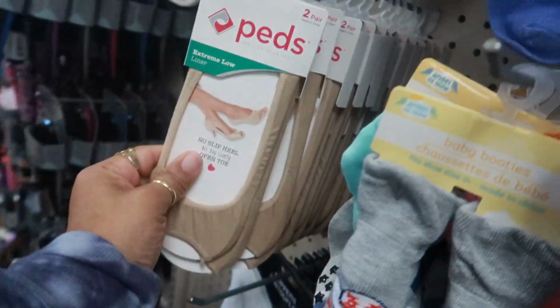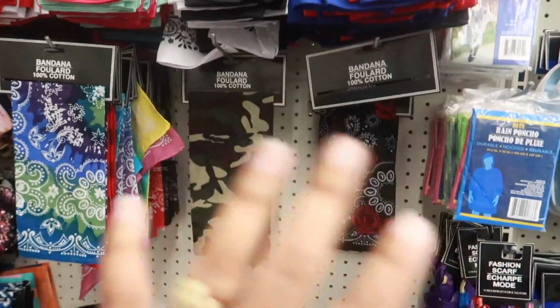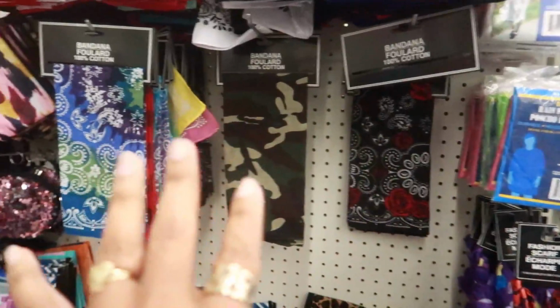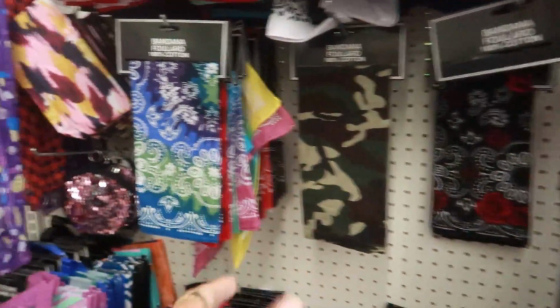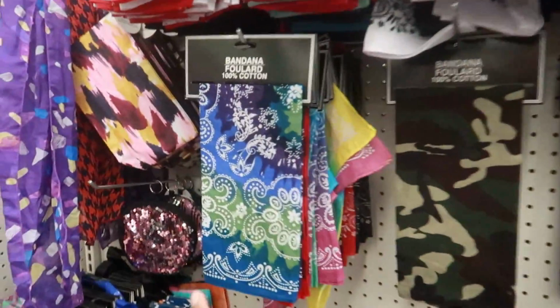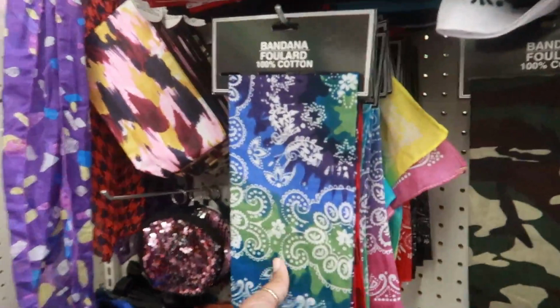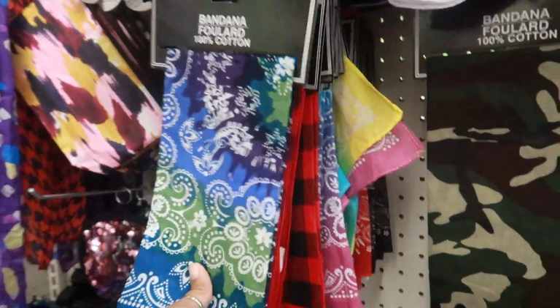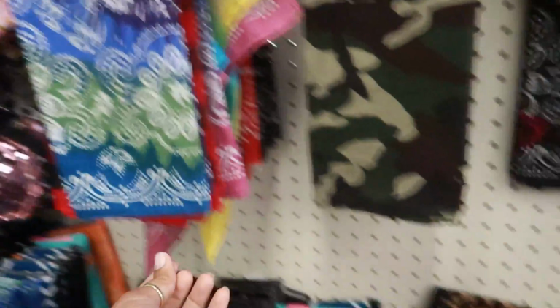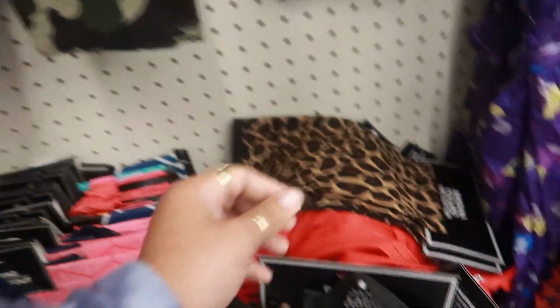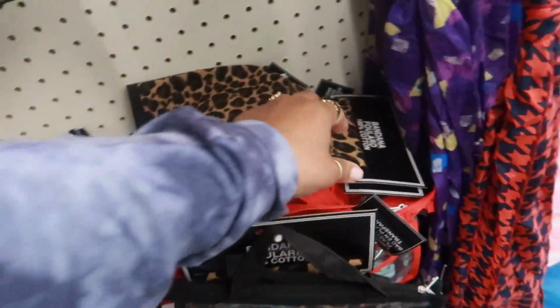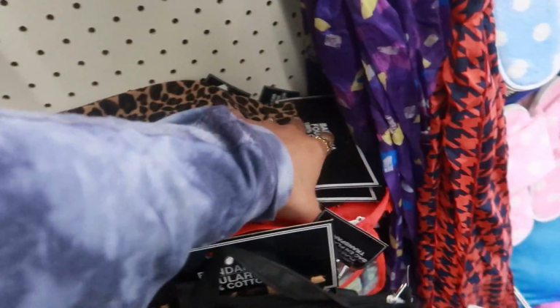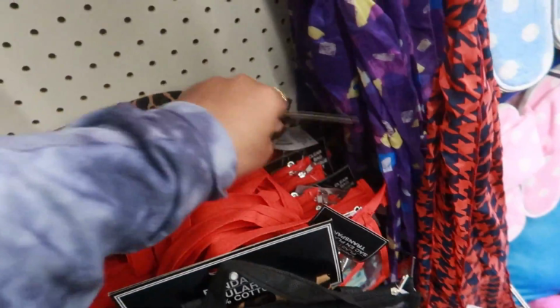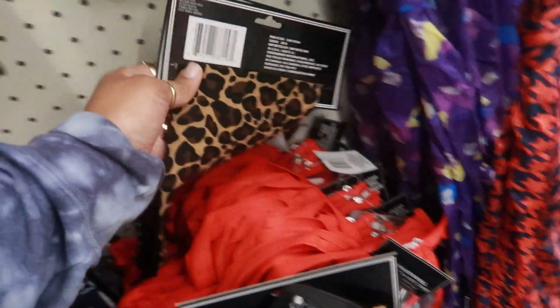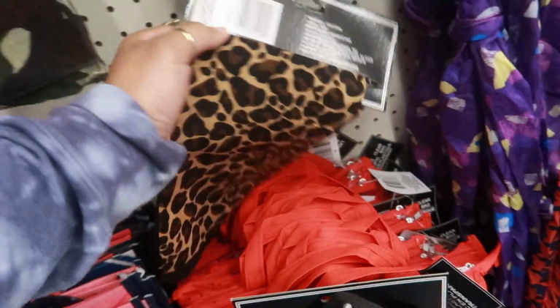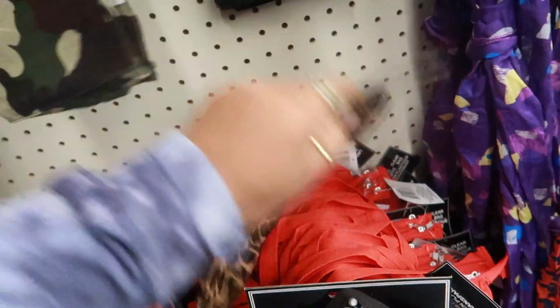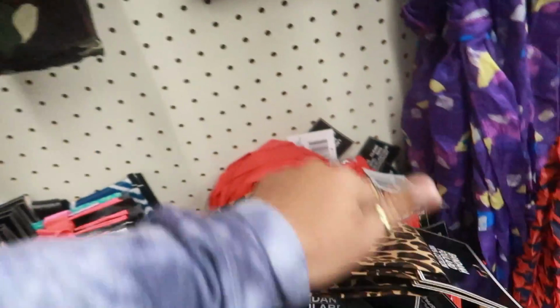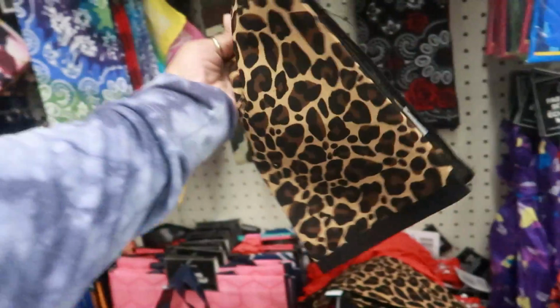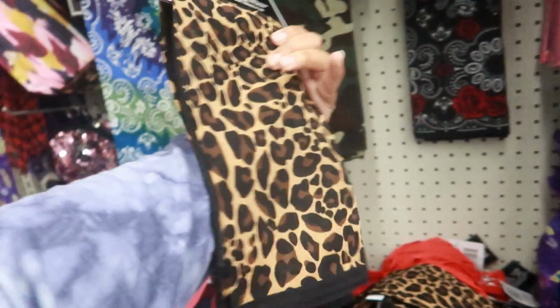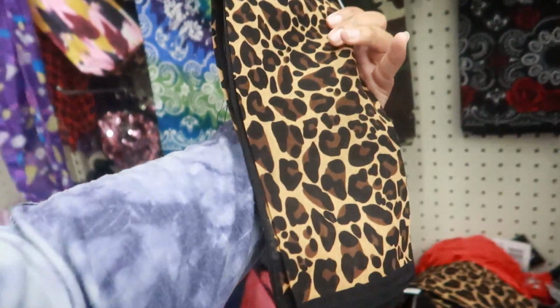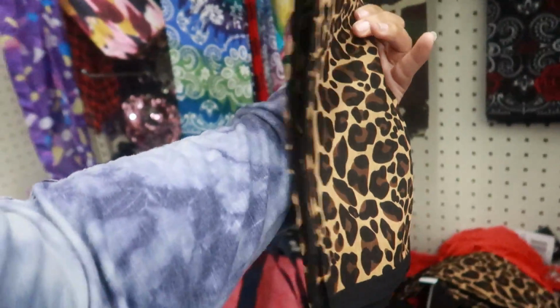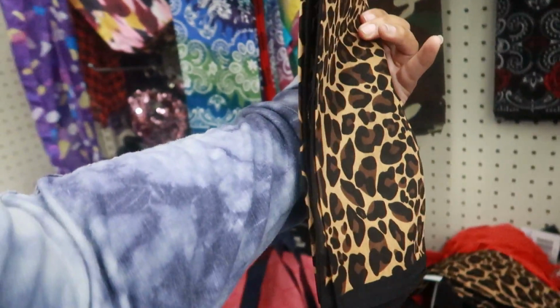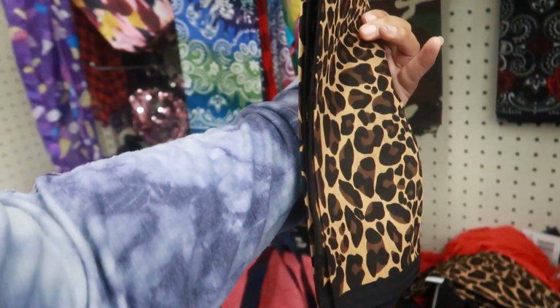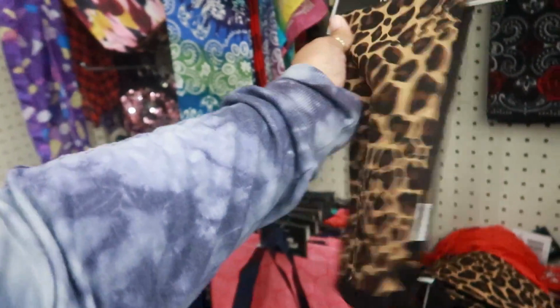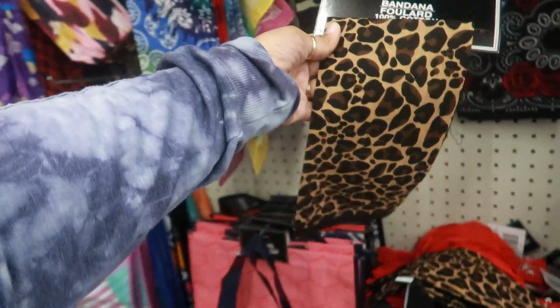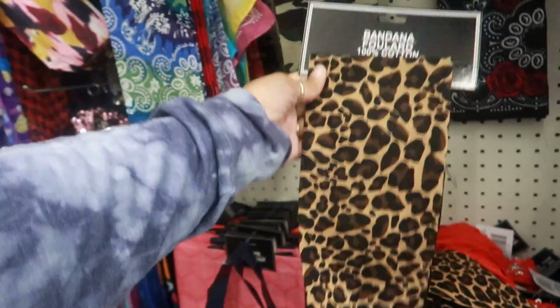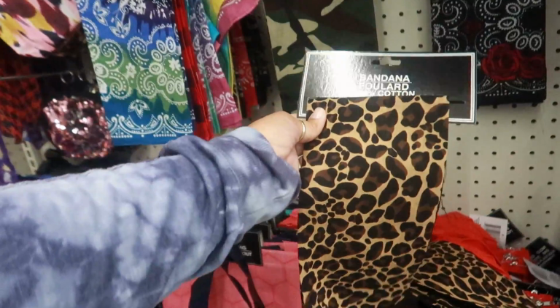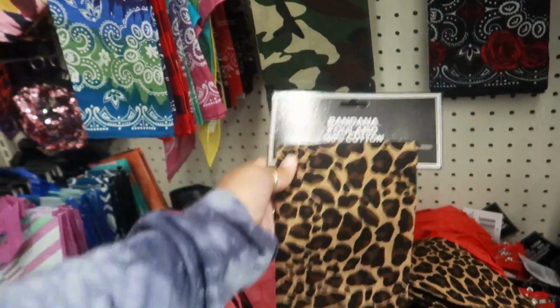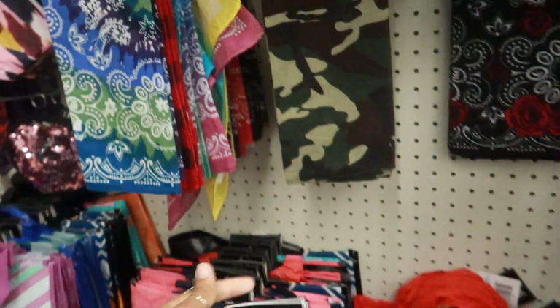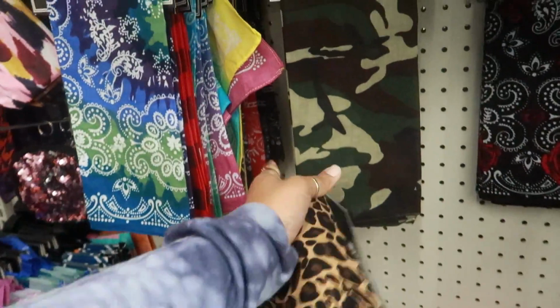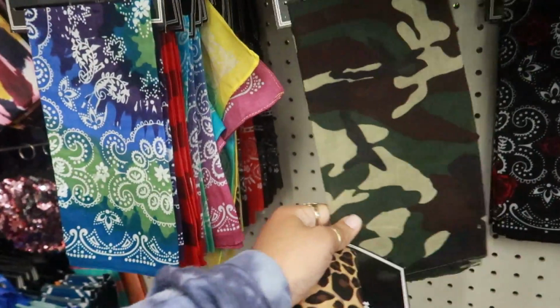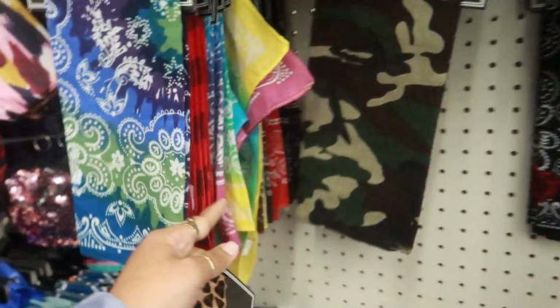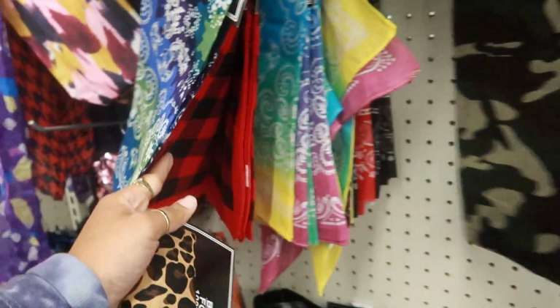They always have bandanas here, but this is my first time seeing the cheetah print. I like that one — they have a few other ones too.